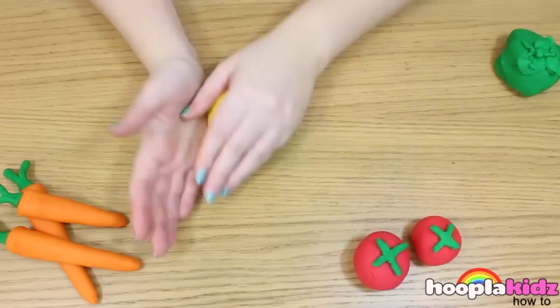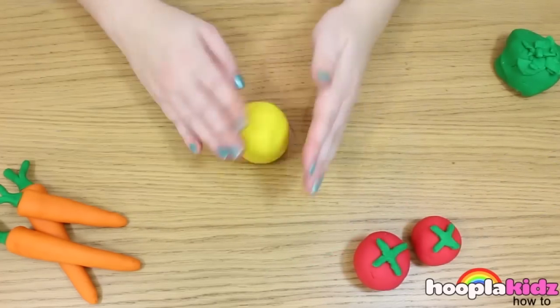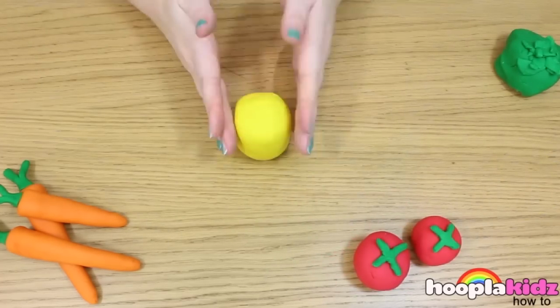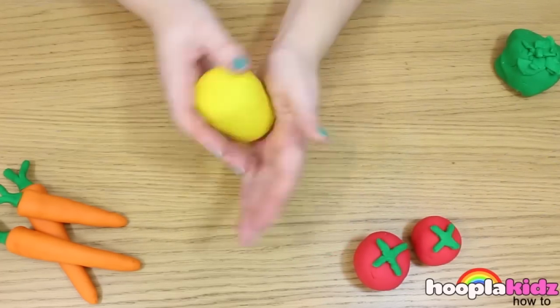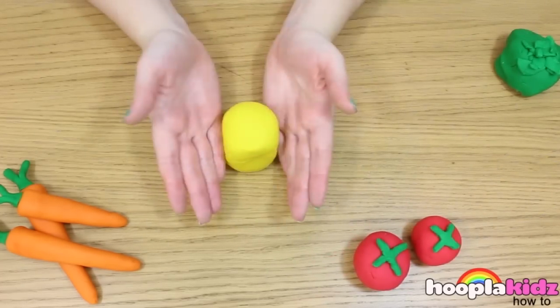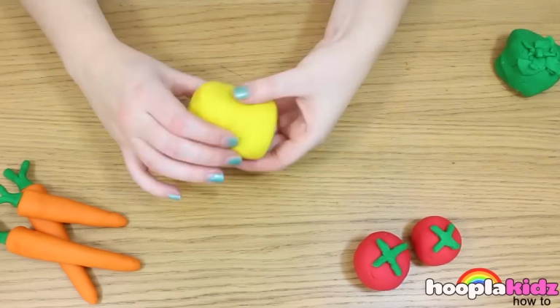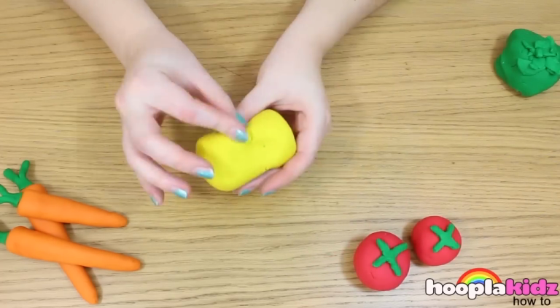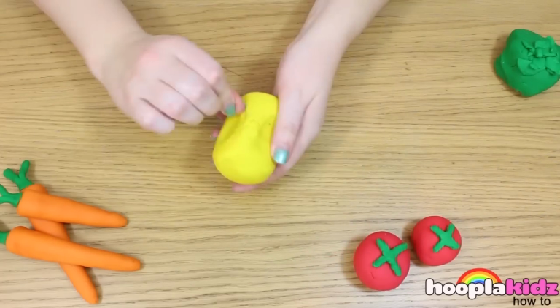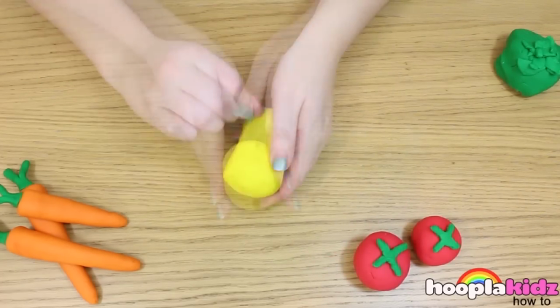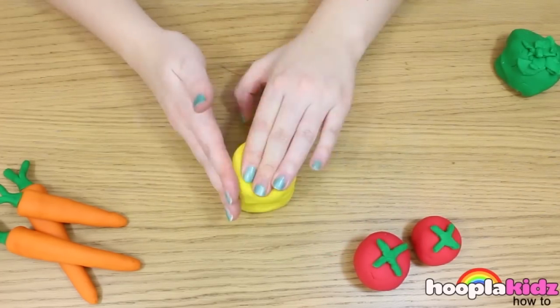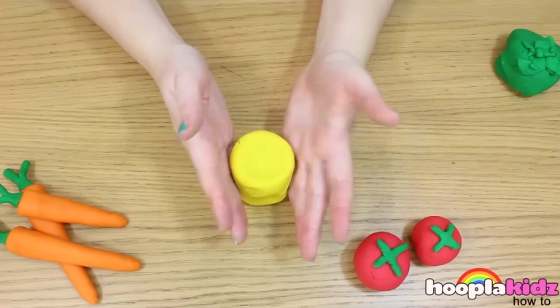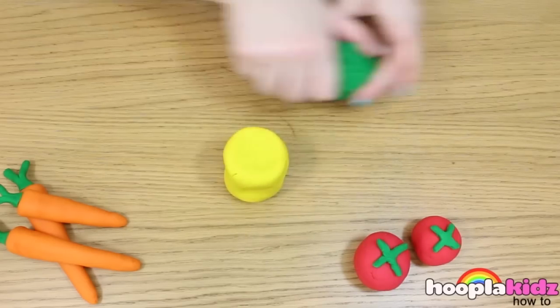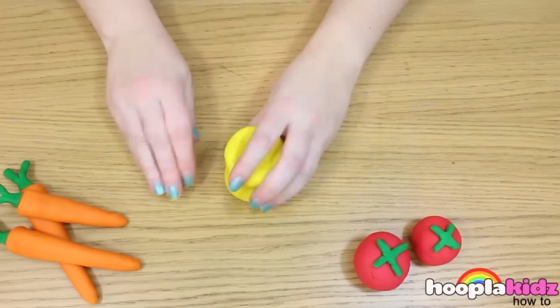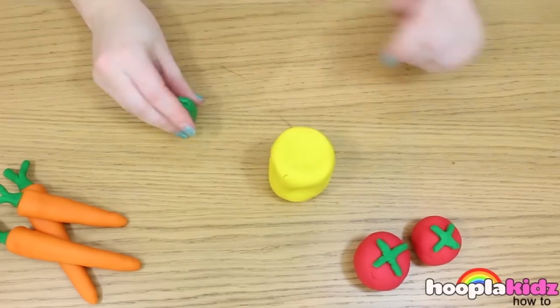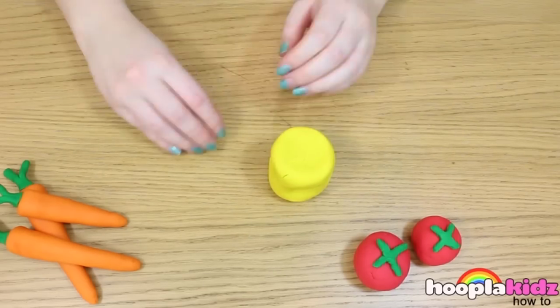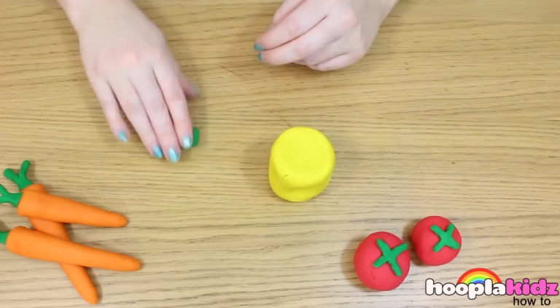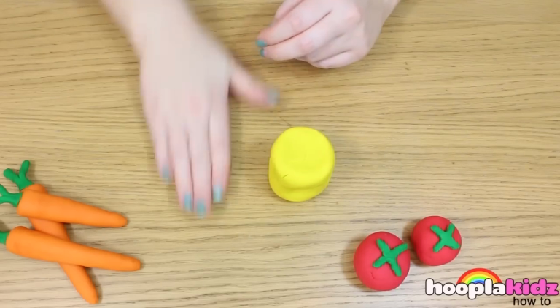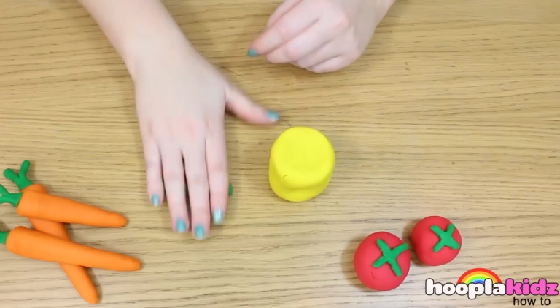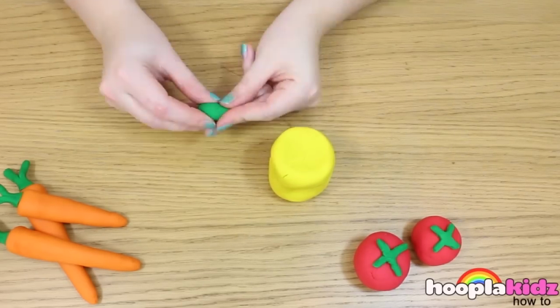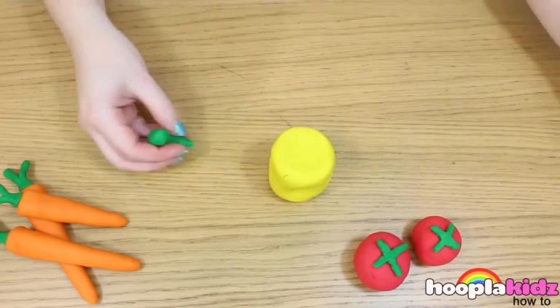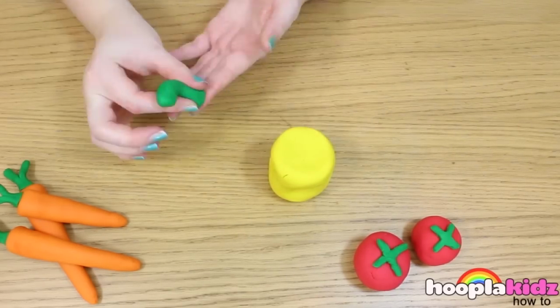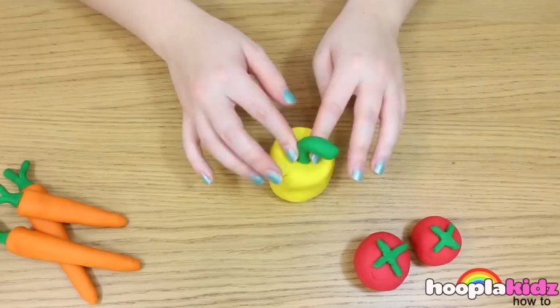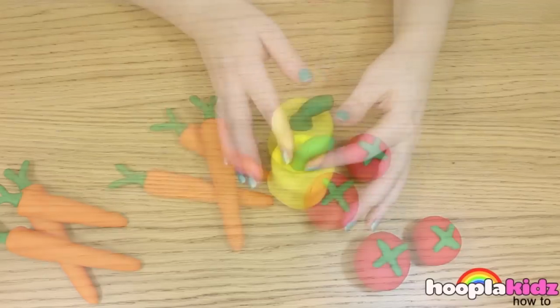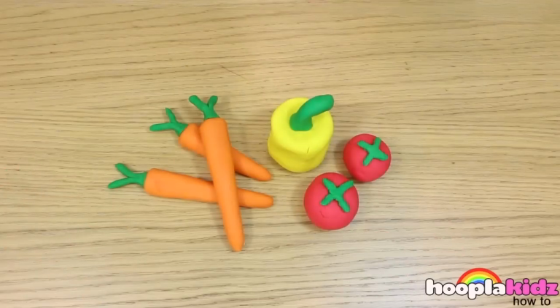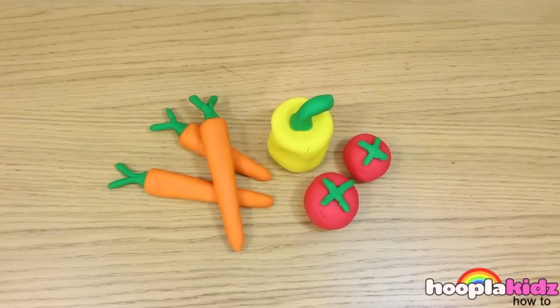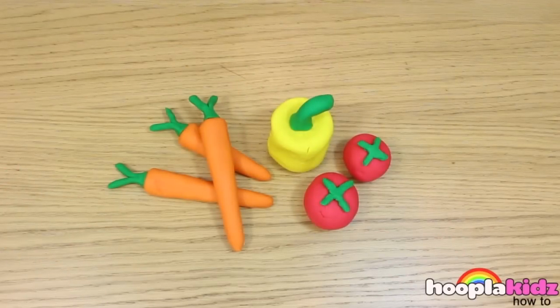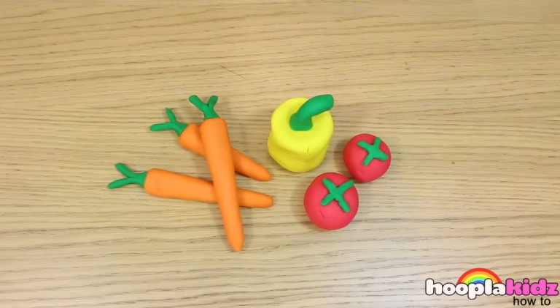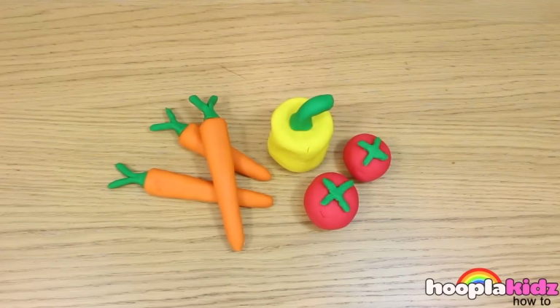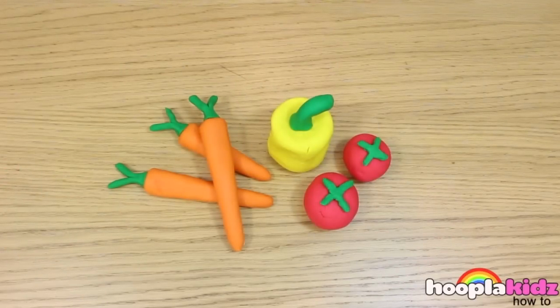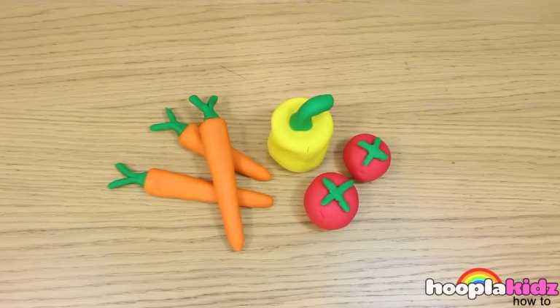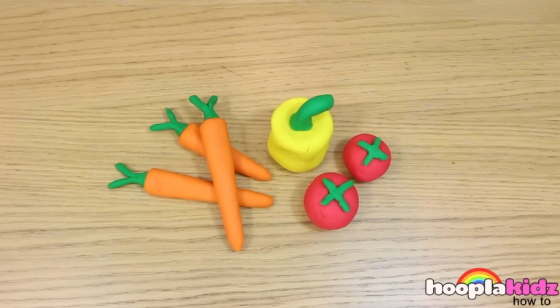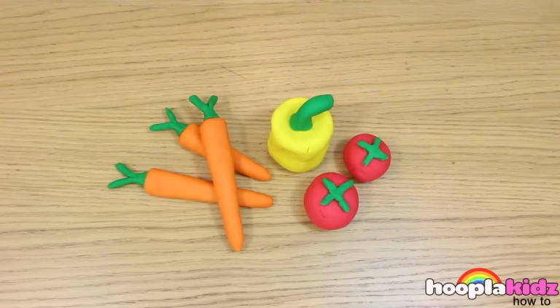Finally we're going to make a yellow pepper. Take your yellow Play-Doh and roll it into a cylinder. Now take your green Play-Doh and make the stalk. And there you have it — vegetables made out of Play-Doh. Great for playing!